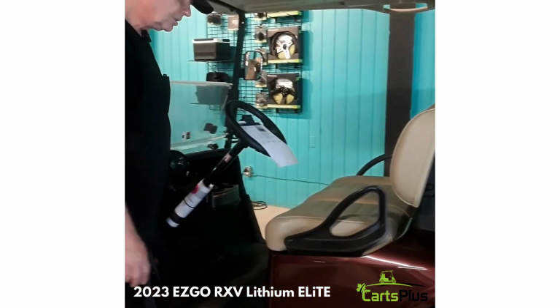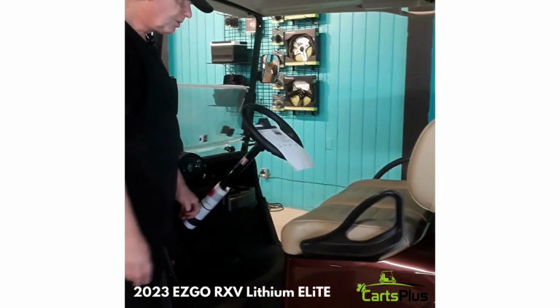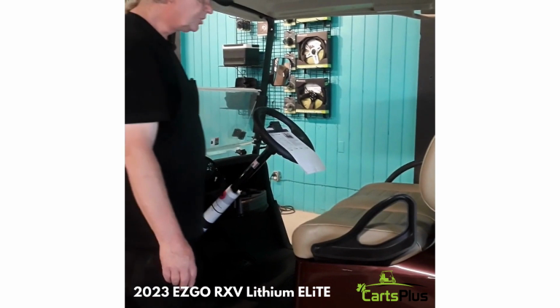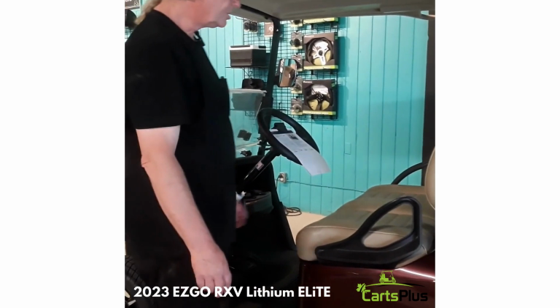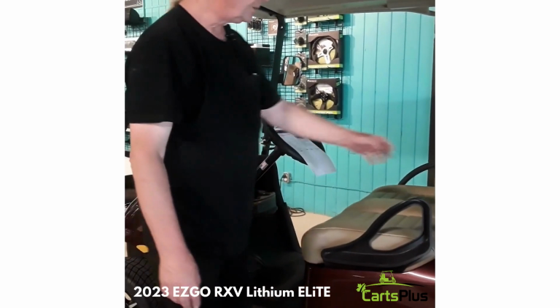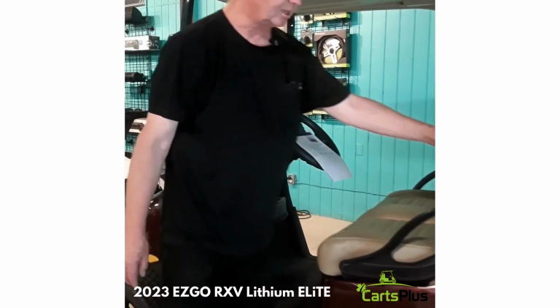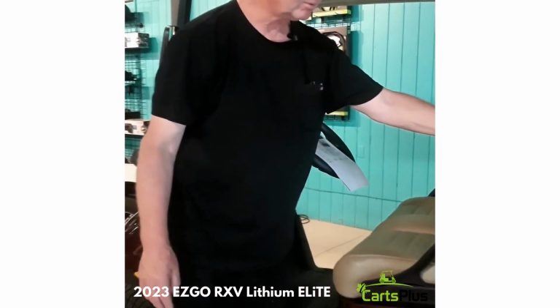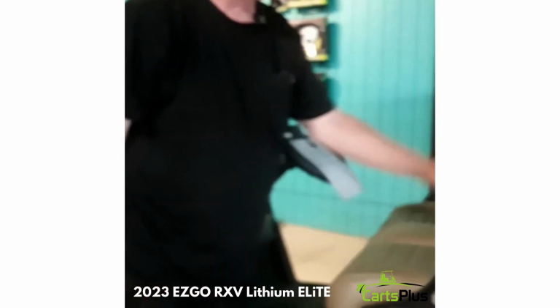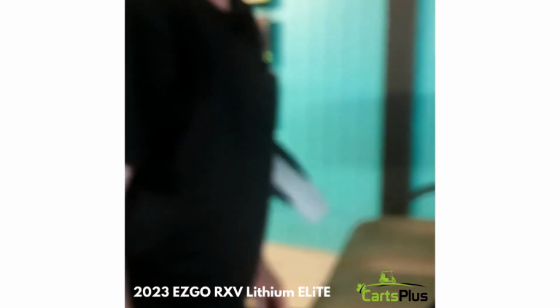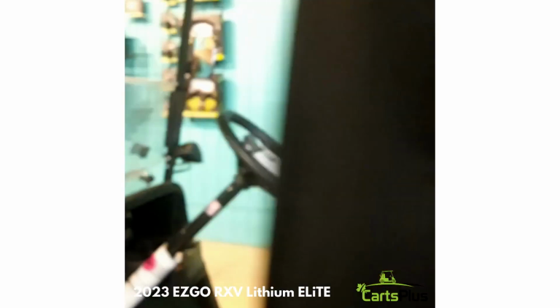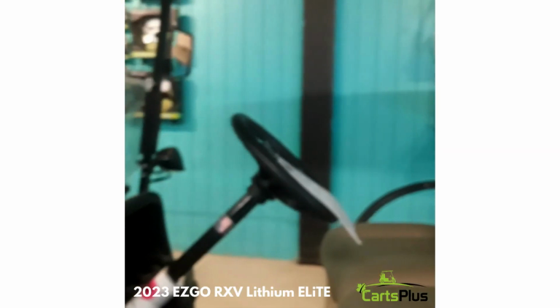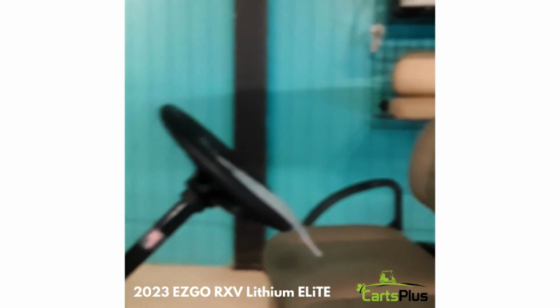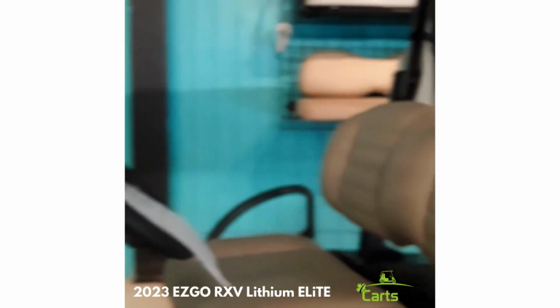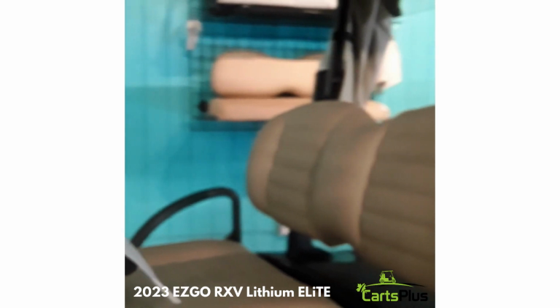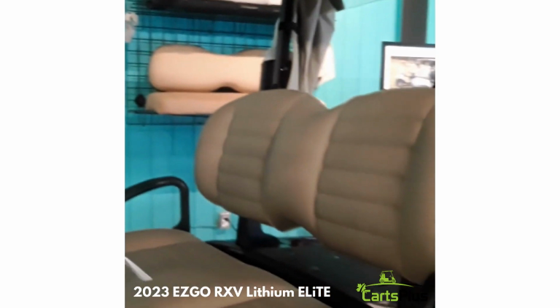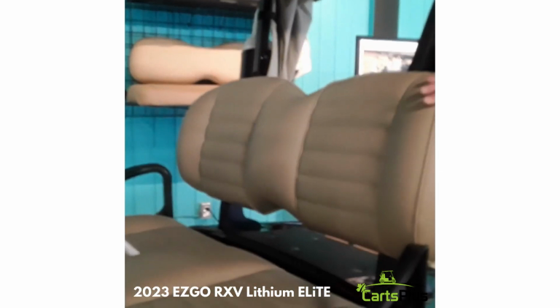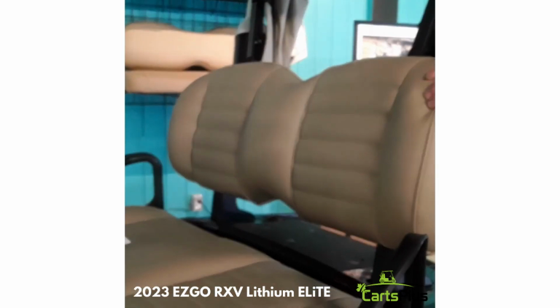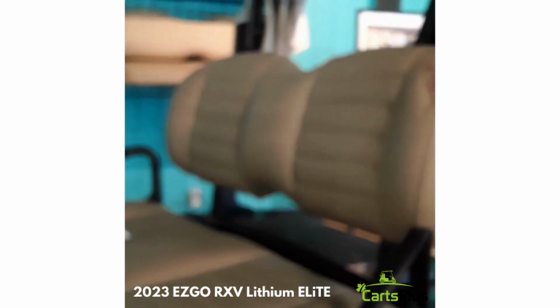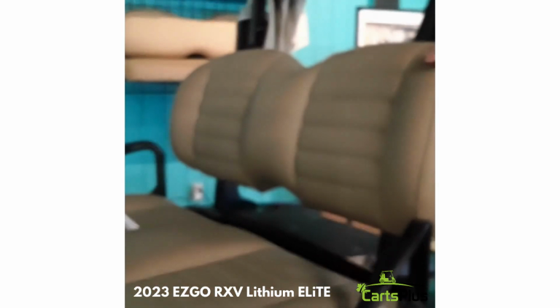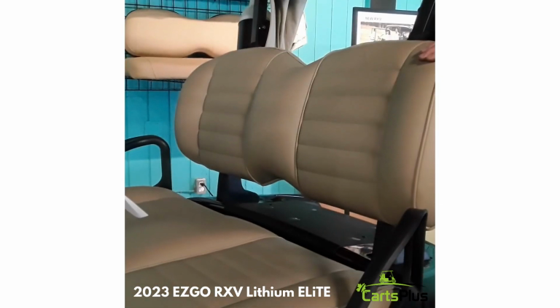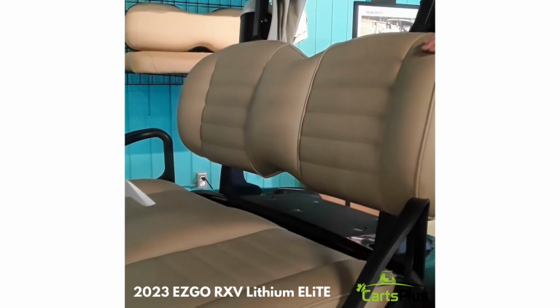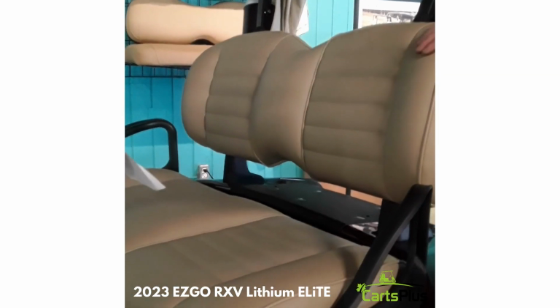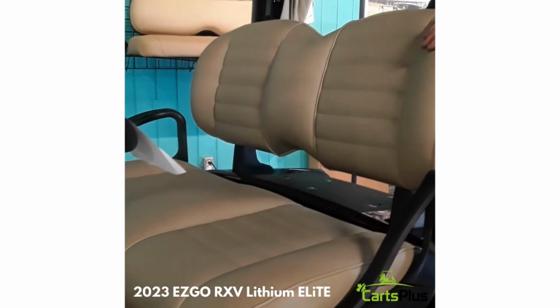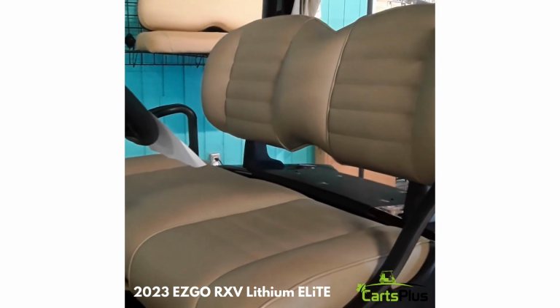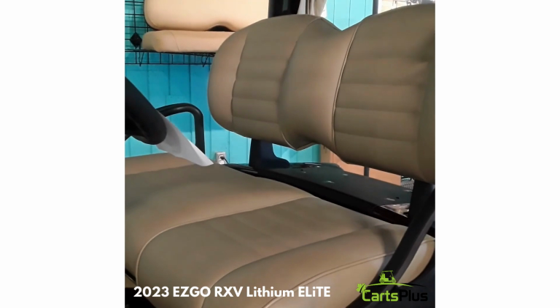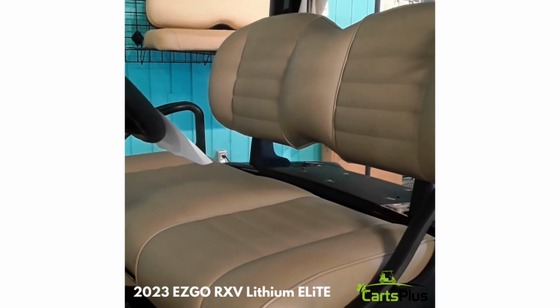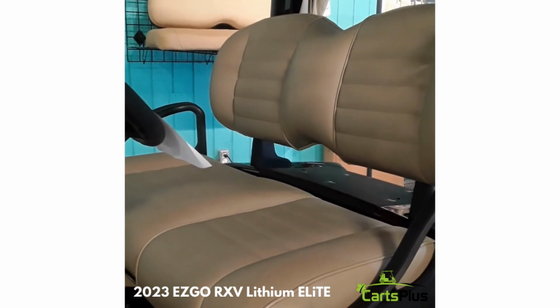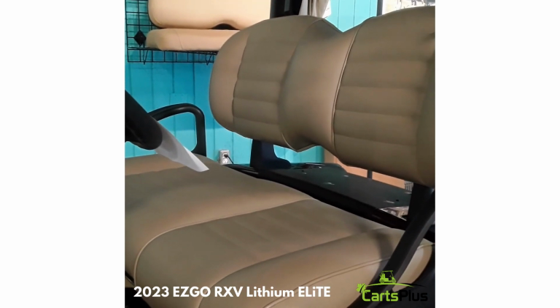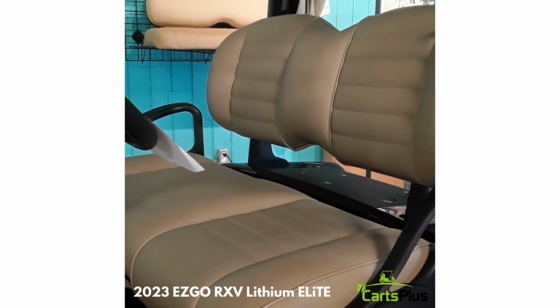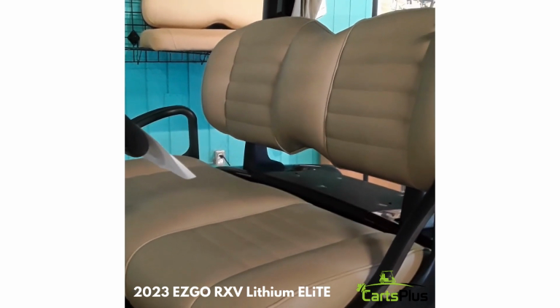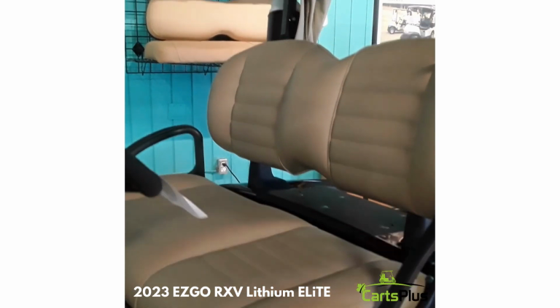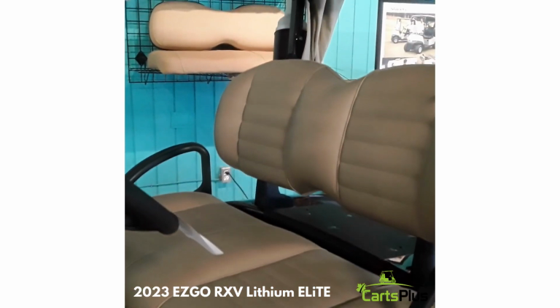This model features premium seating. For the golfer that is sitting for longer periods of time — golfing three to four hours a day — one can enjoy a more comfortable seat, which will help your back and neck. Maybe it'll even help your game.